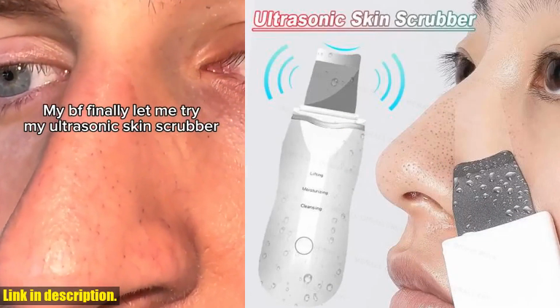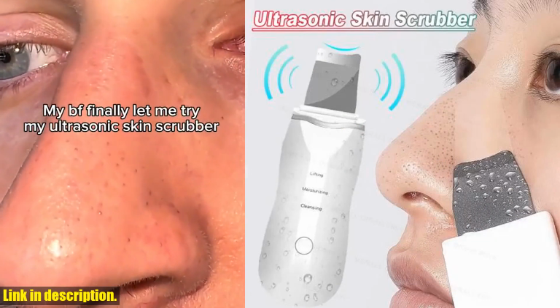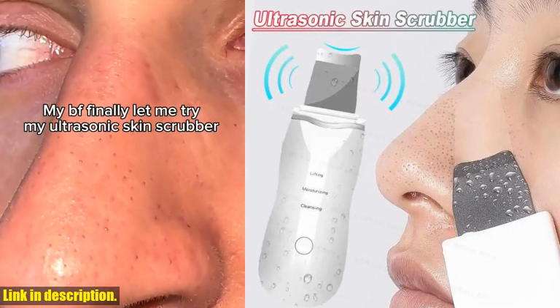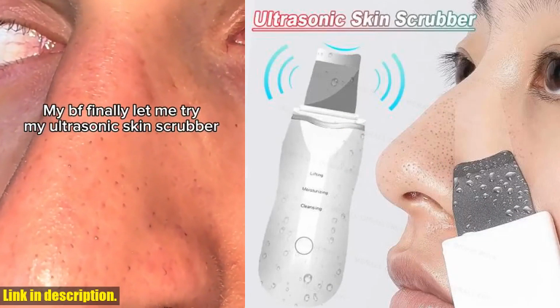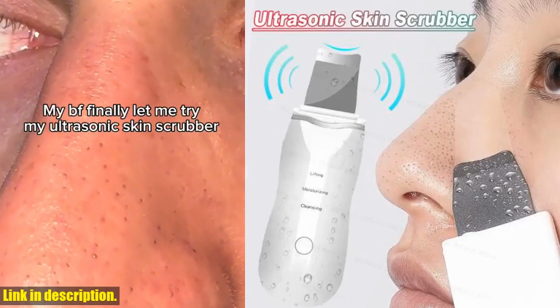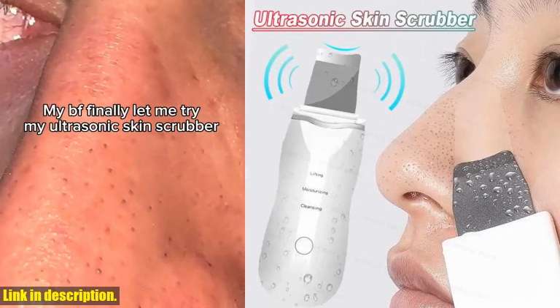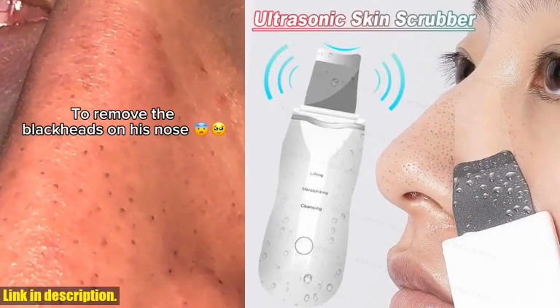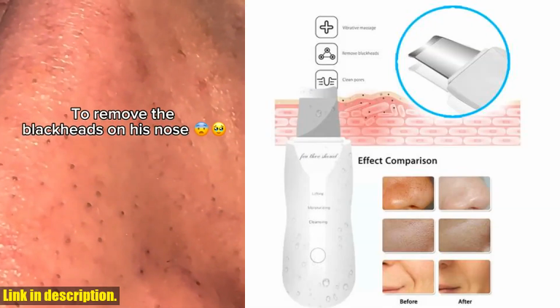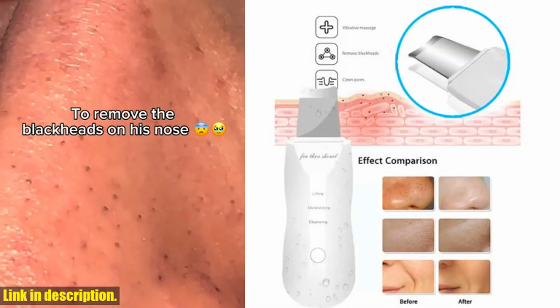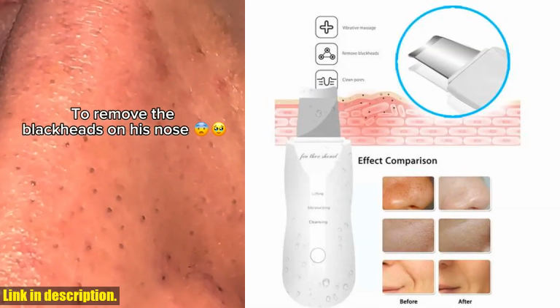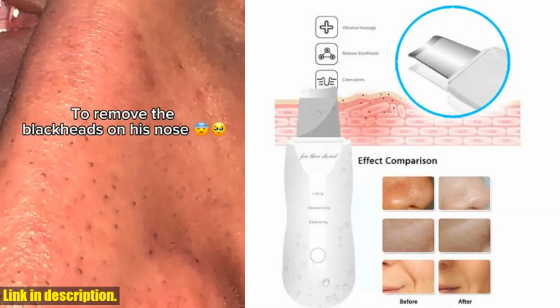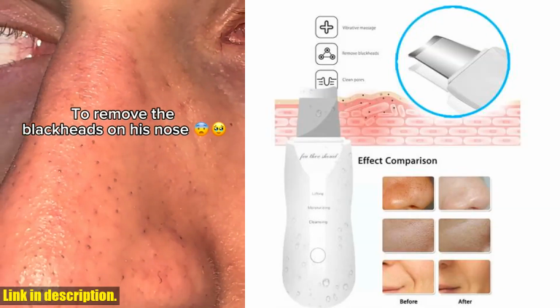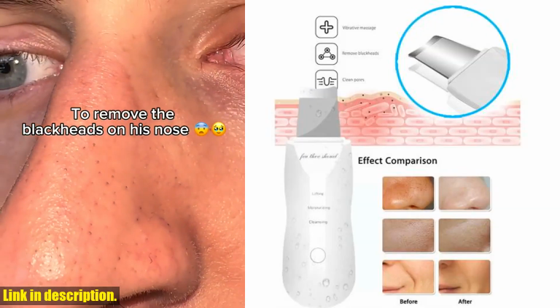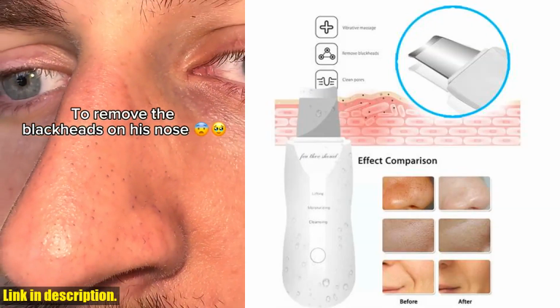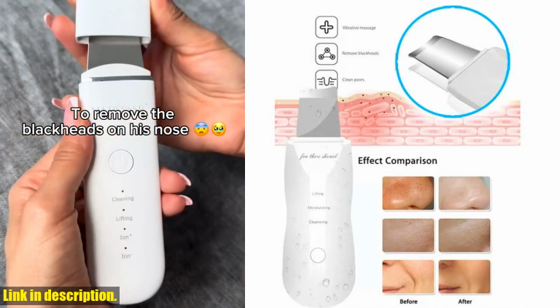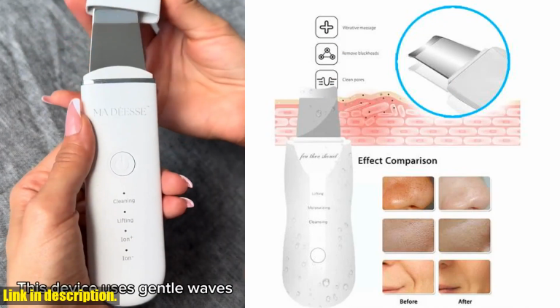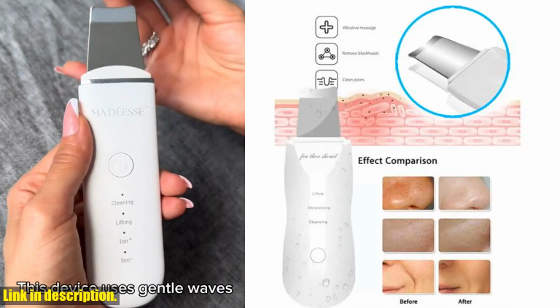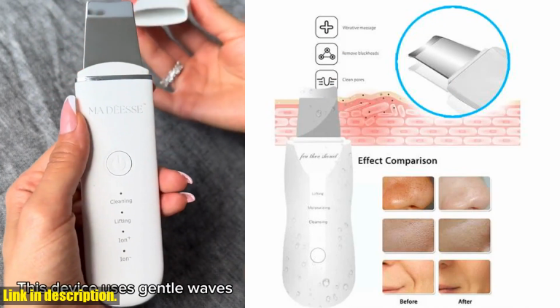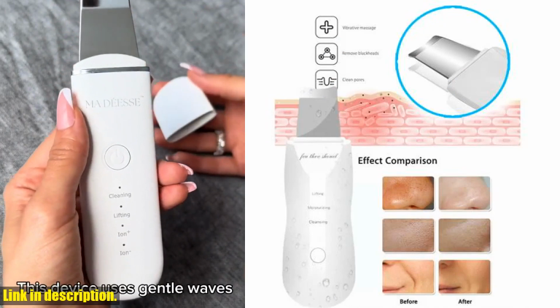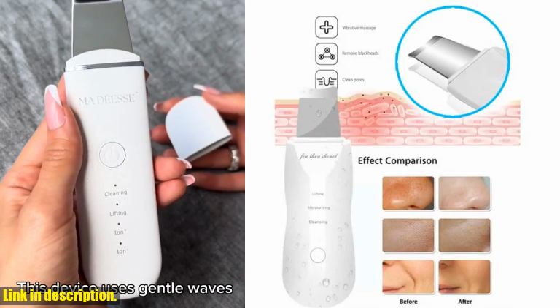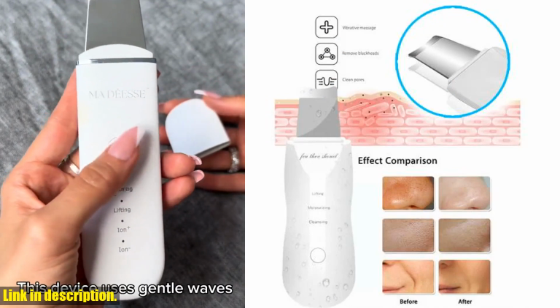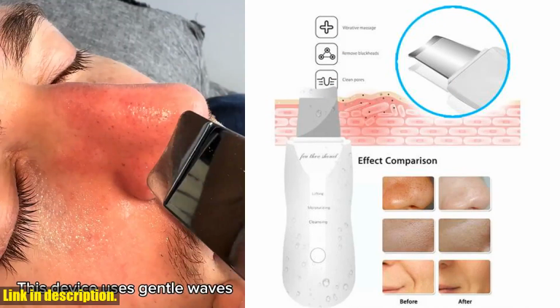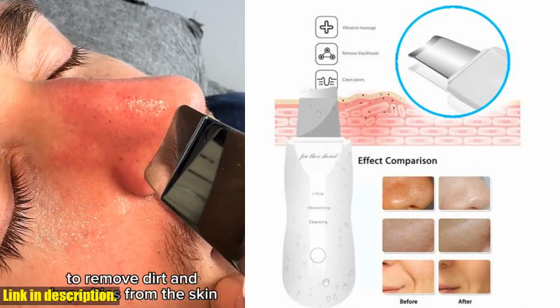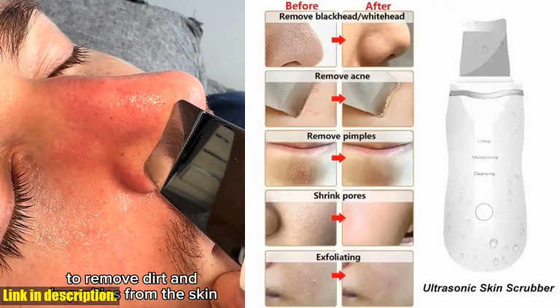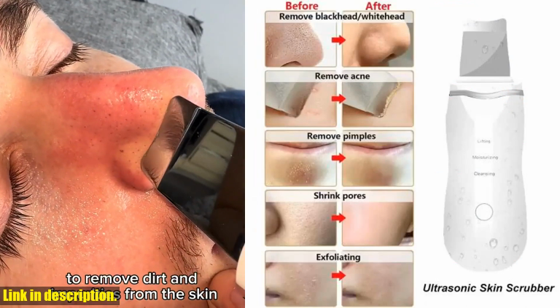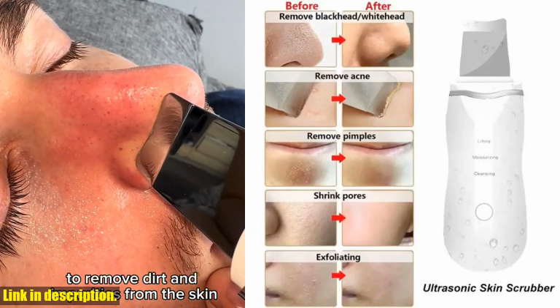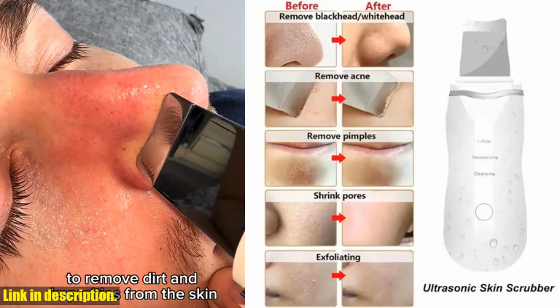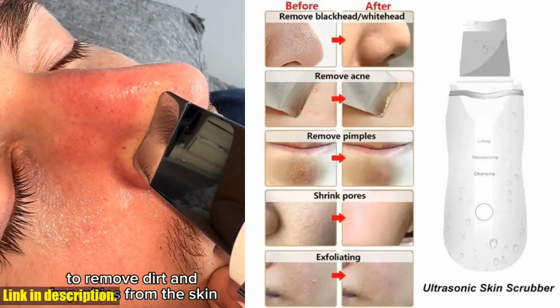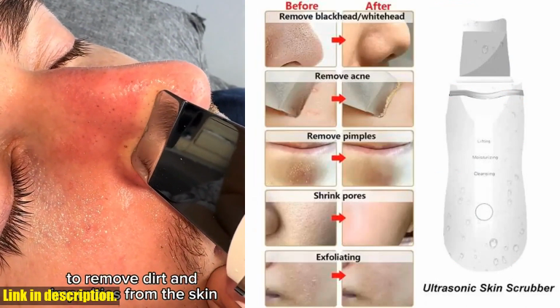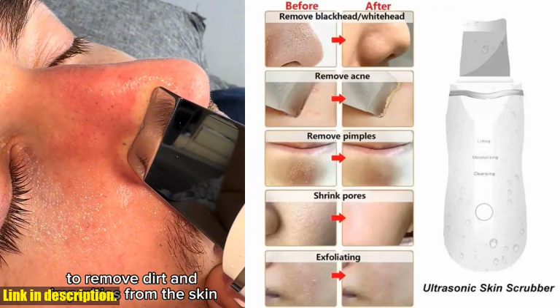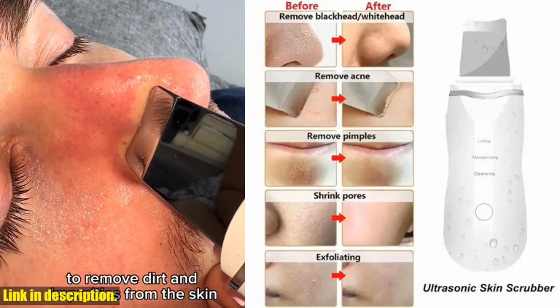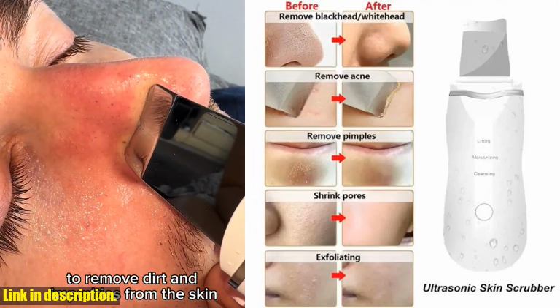Today we're talking about the Ultrasonic Skin Scrubber Peeling Blackhead Remover, a game-changer in the world of skincare. First off, let's talk about the features of this incredible skincare tool.